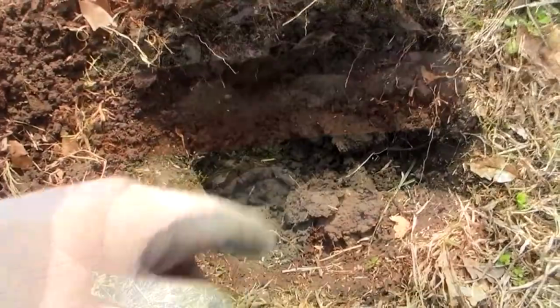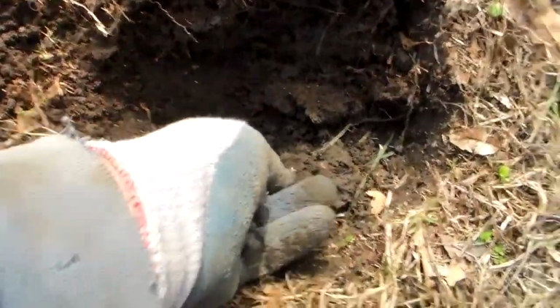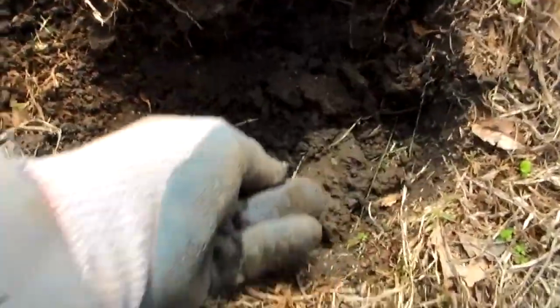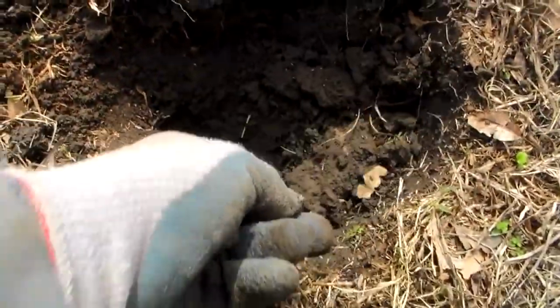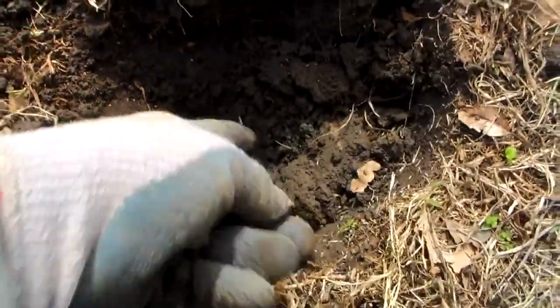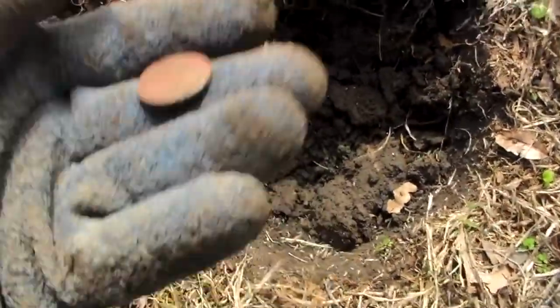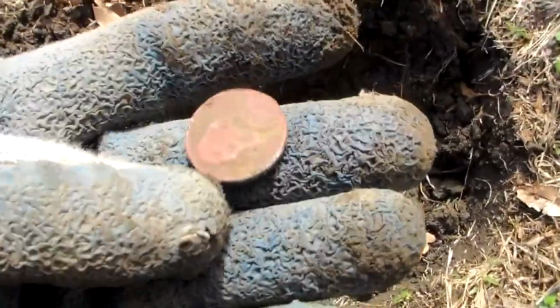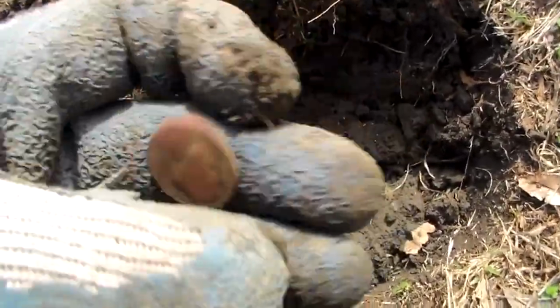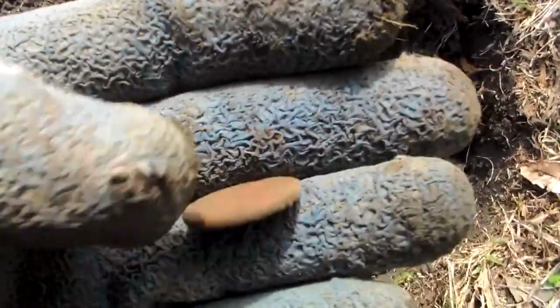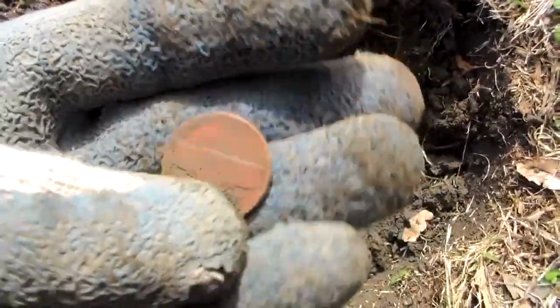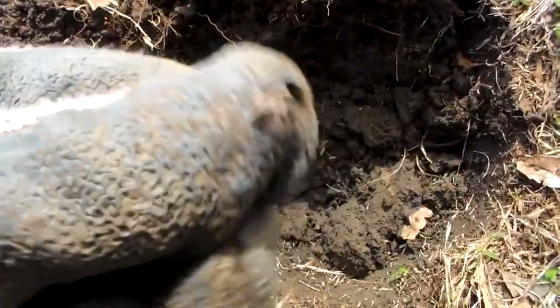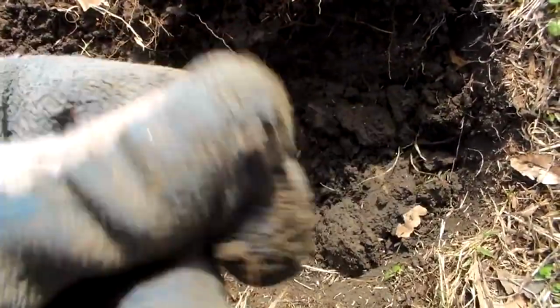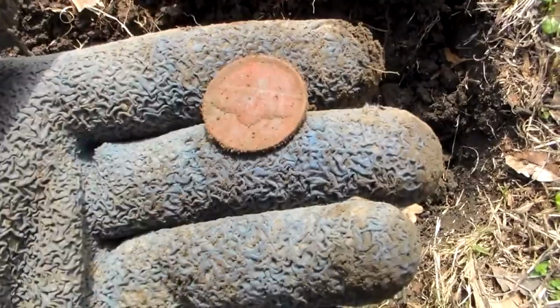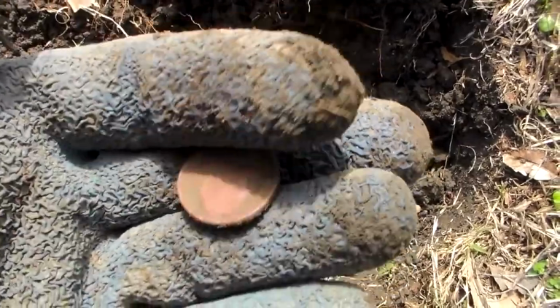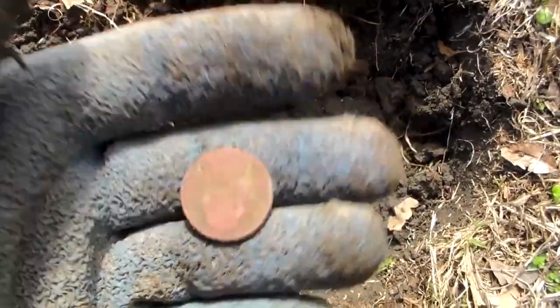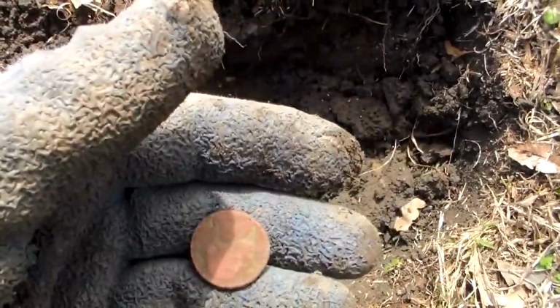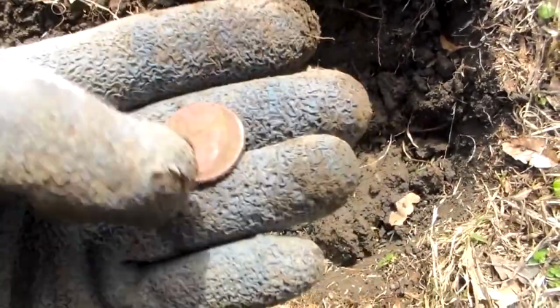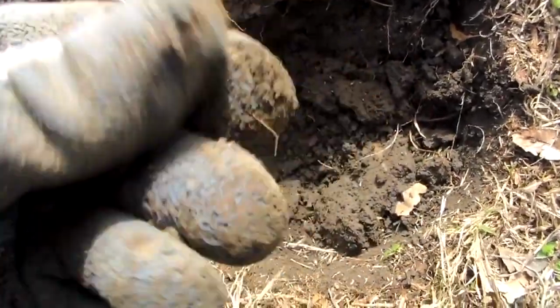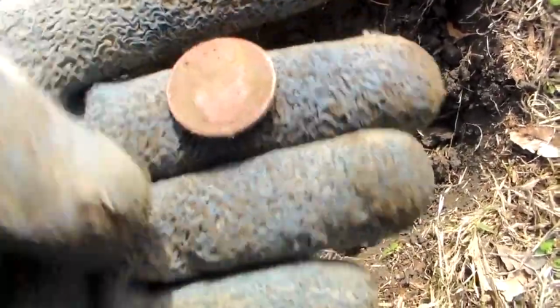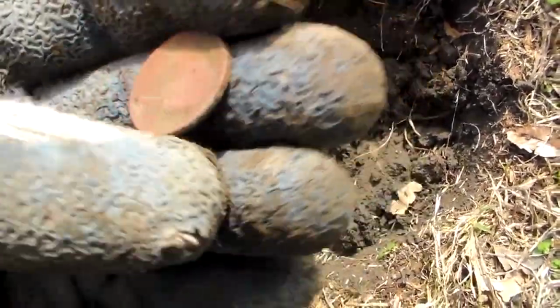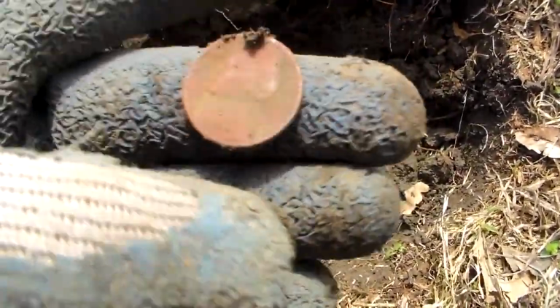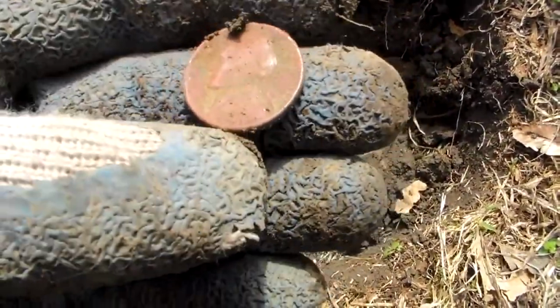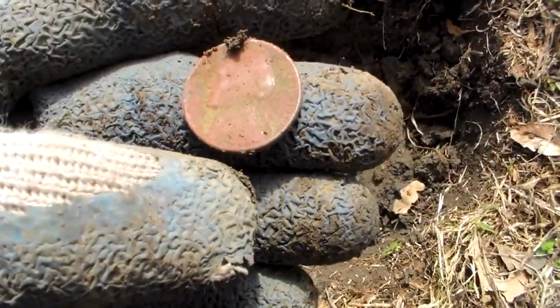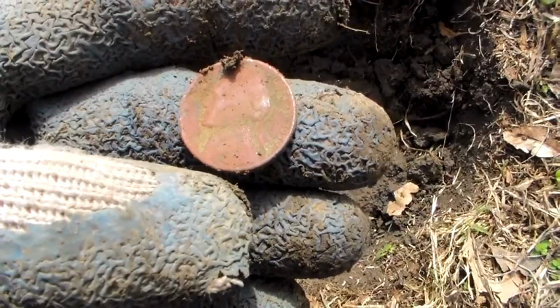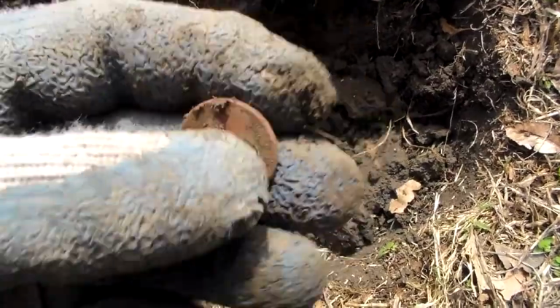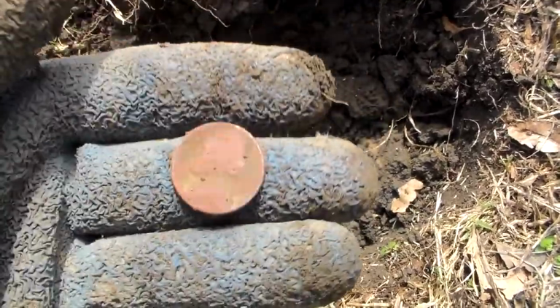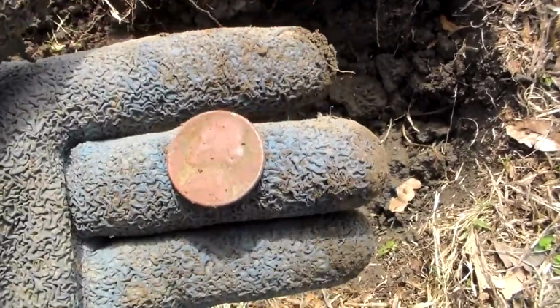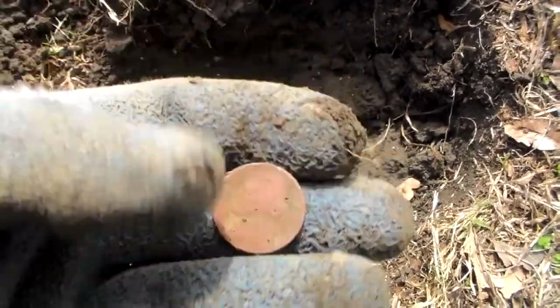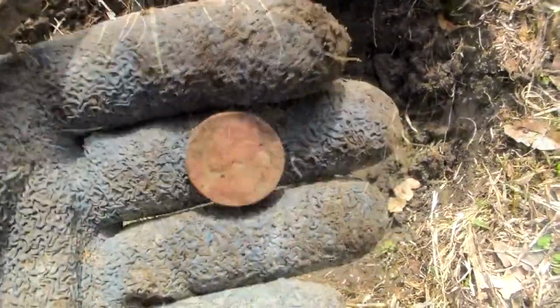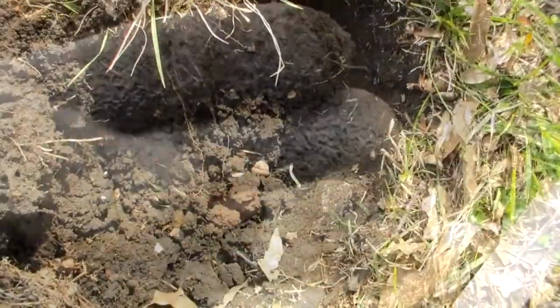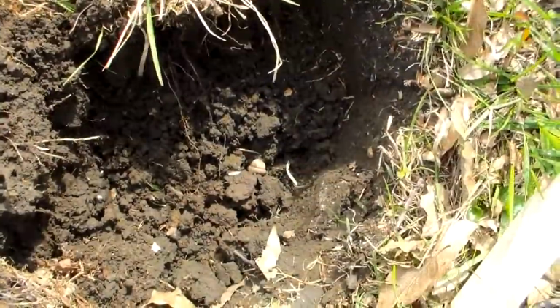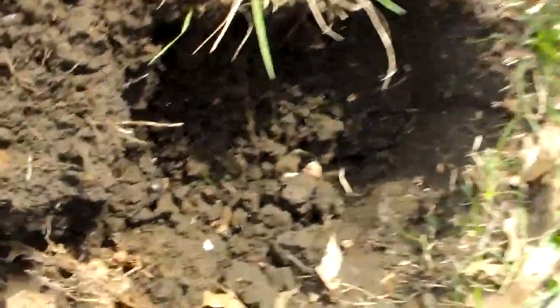Well, down in this hole a couple inches deep, I hit it a little bit - it's a nice Jefferson nickel, it's a 1959. Hopefully we can get on a buff or something.